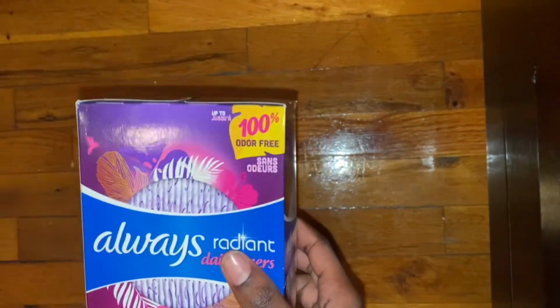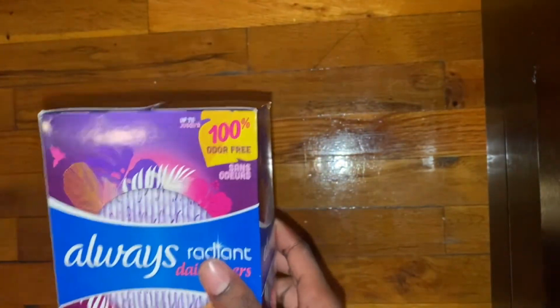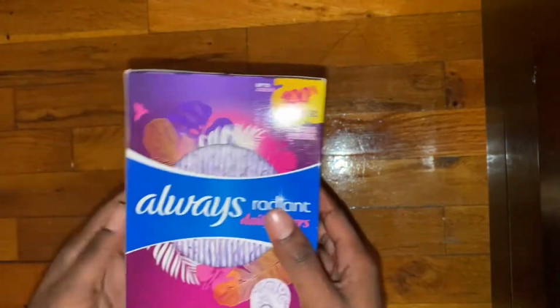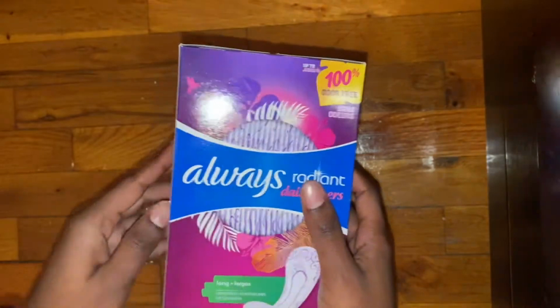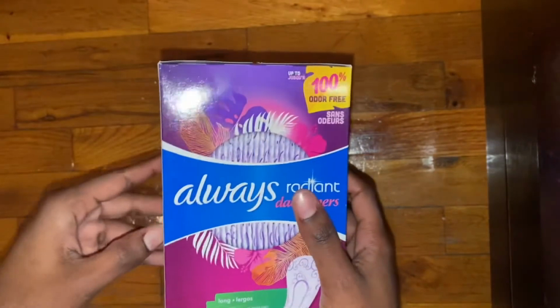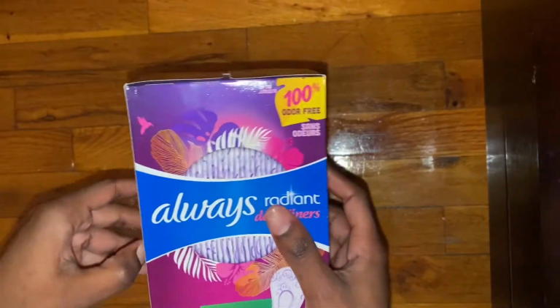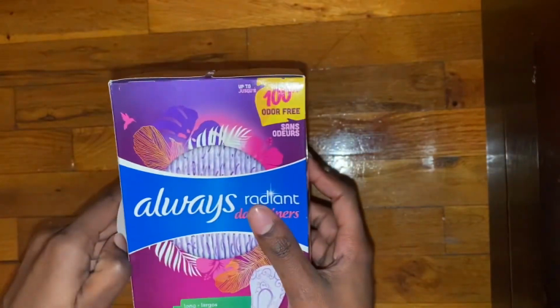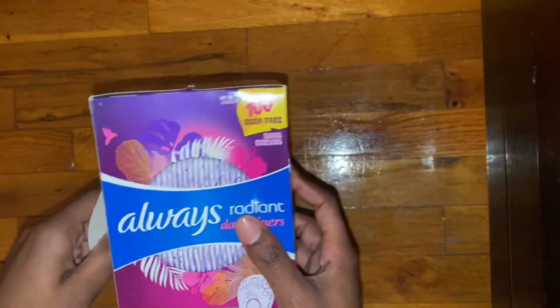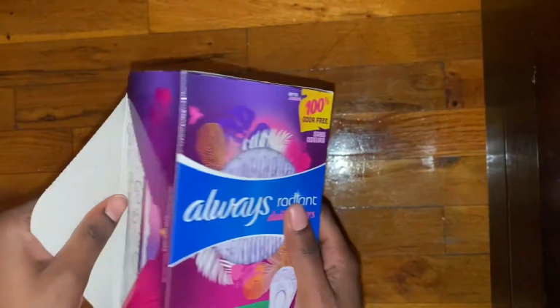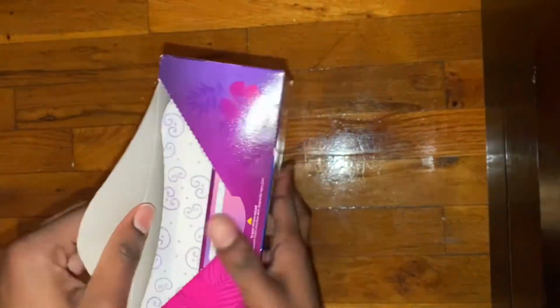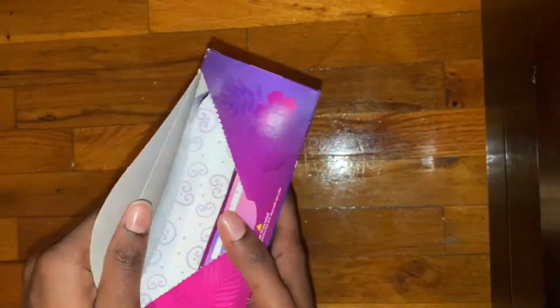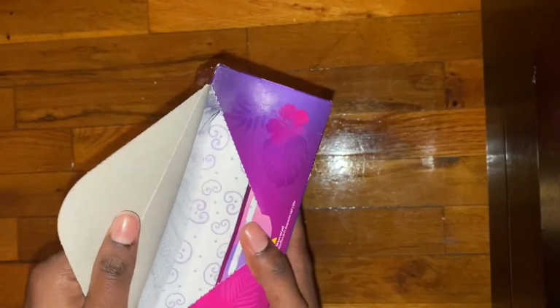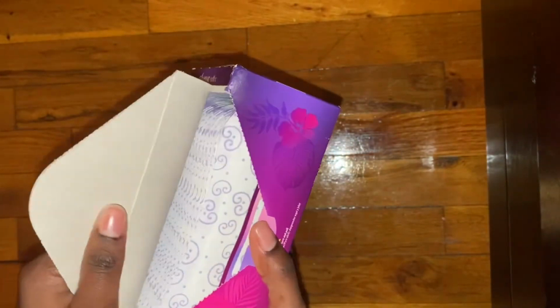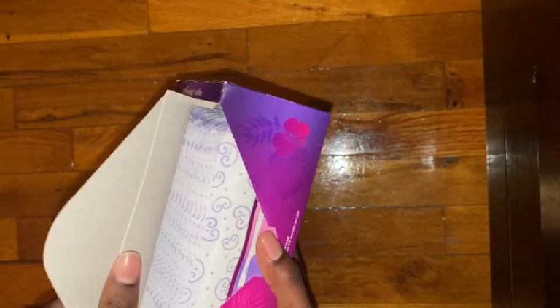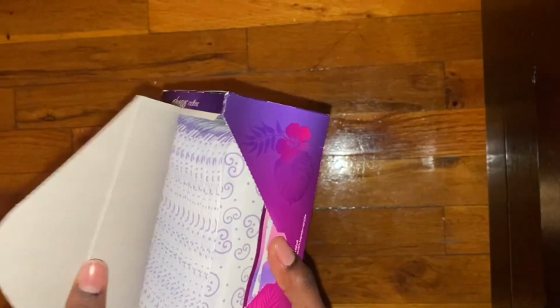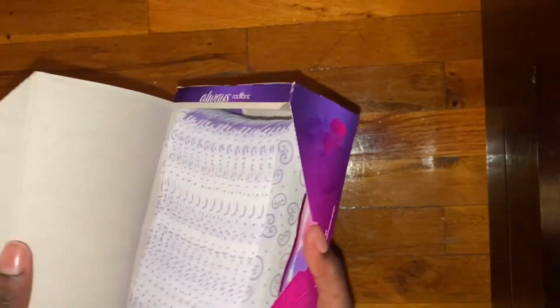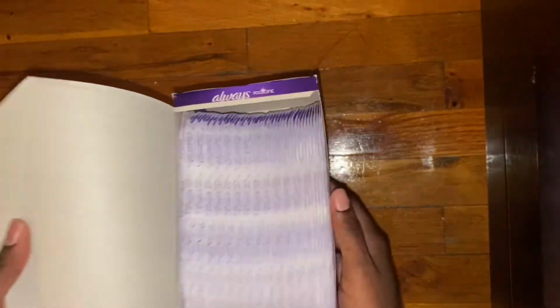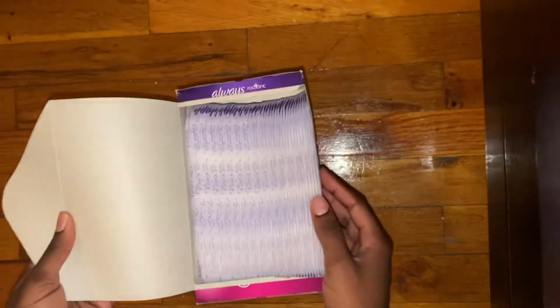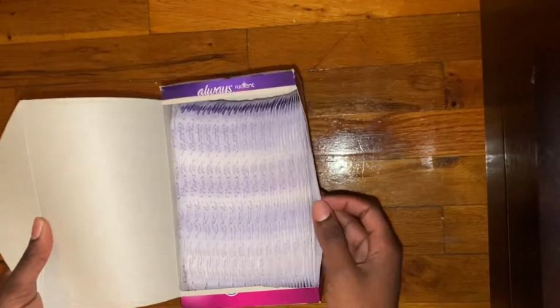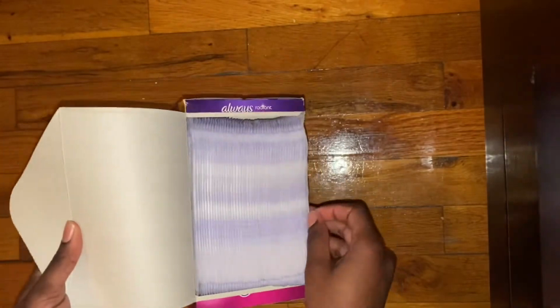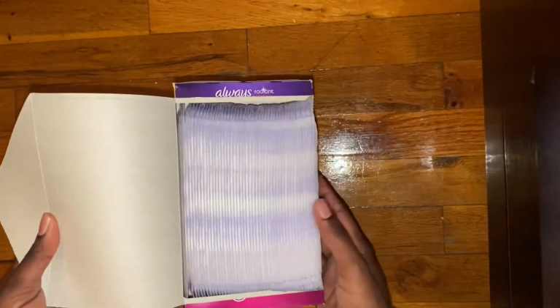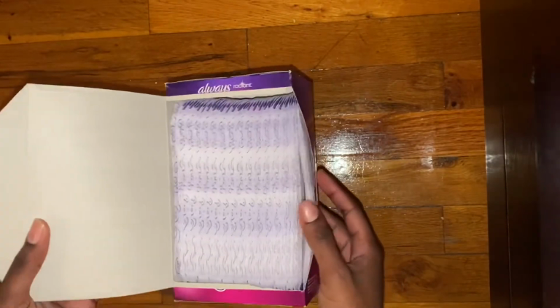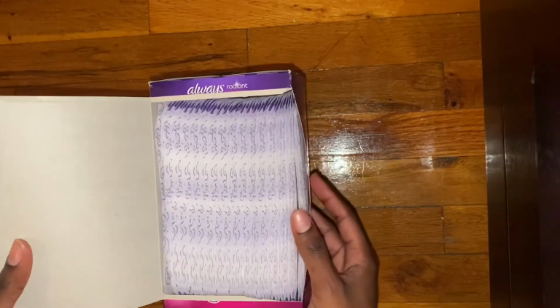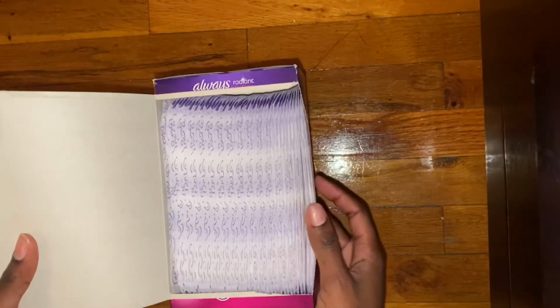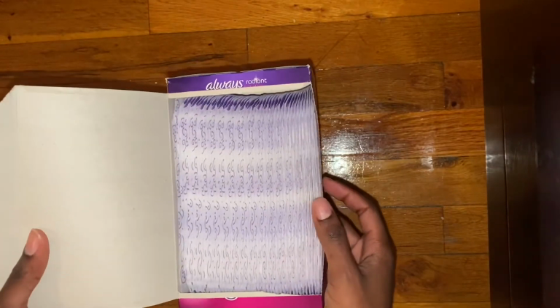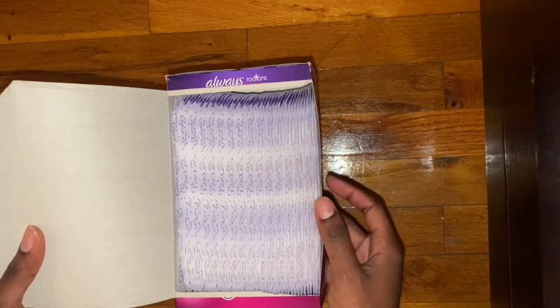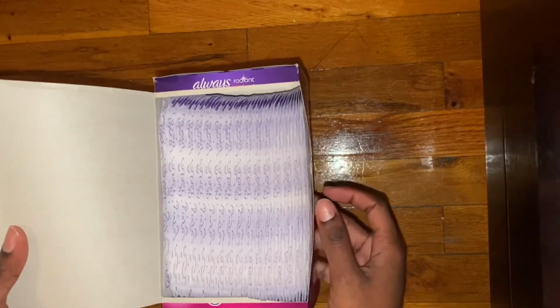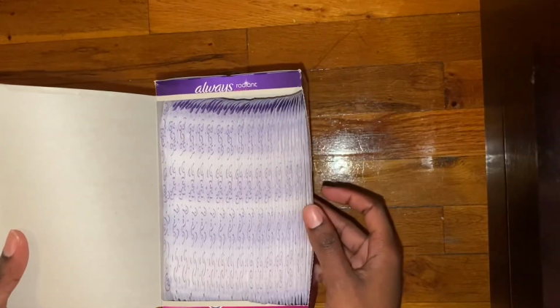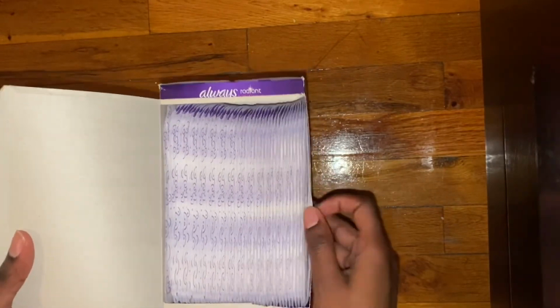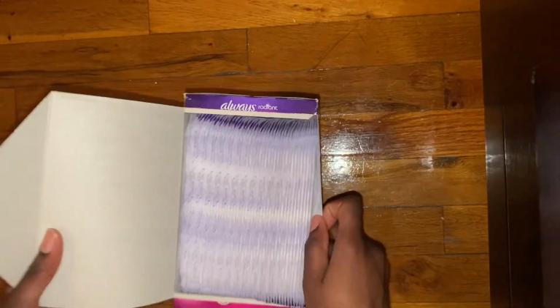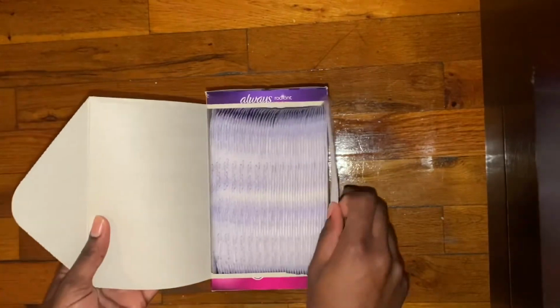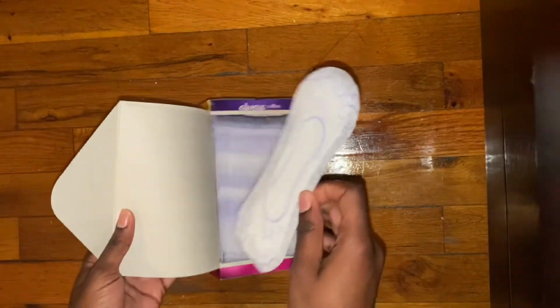Let's open this. These are unwrapped. I cannot believe I have the long liner. This is so exciting for me, for real.